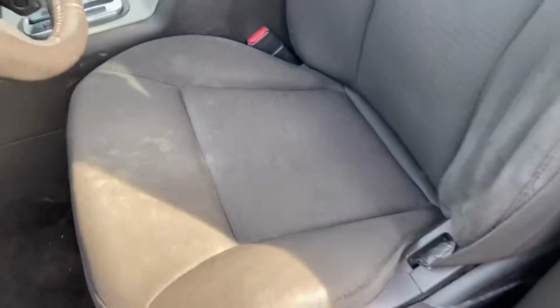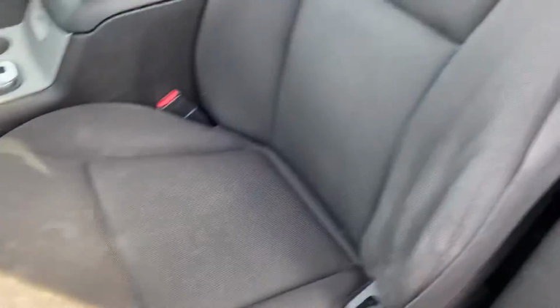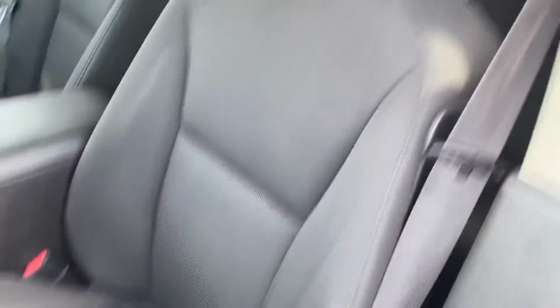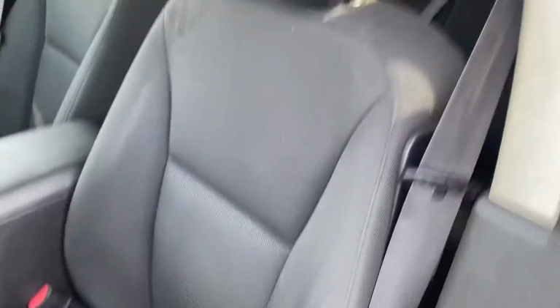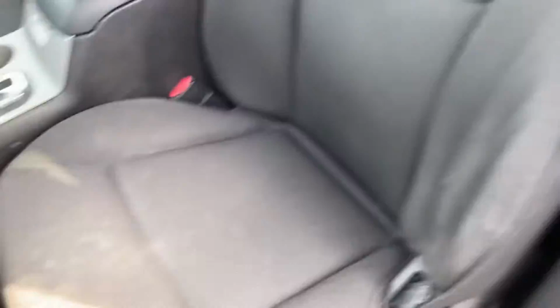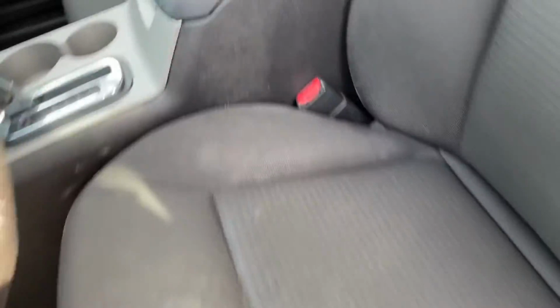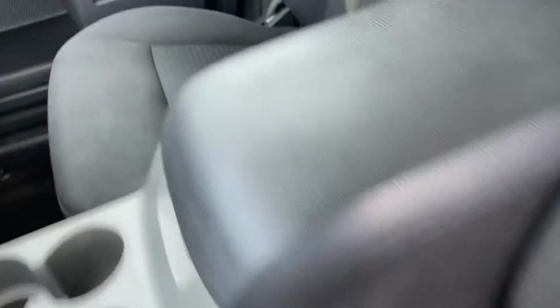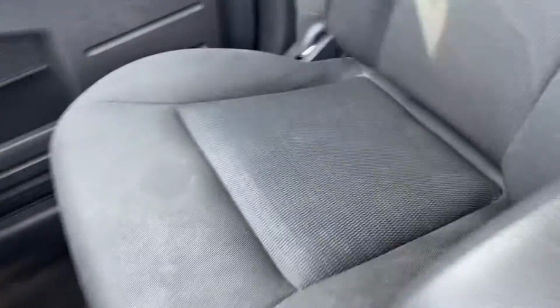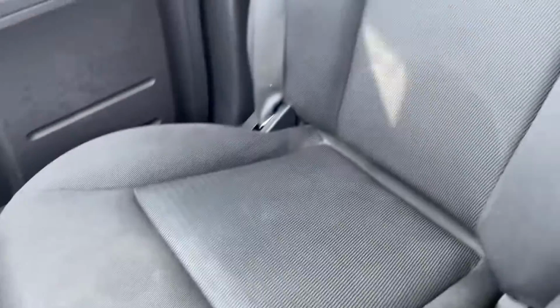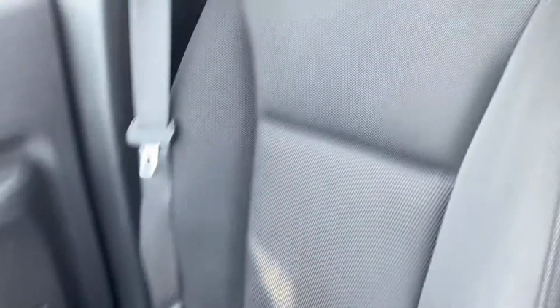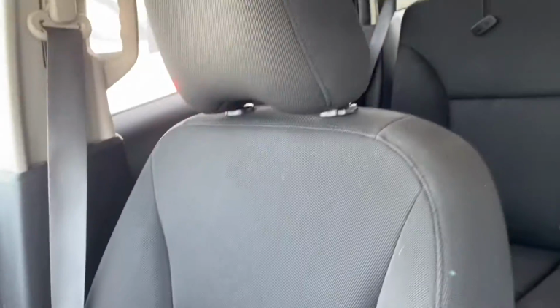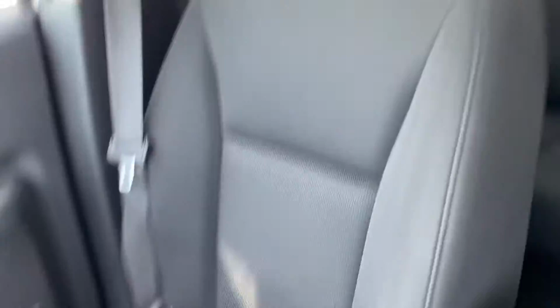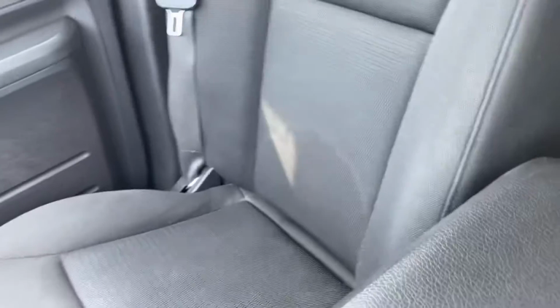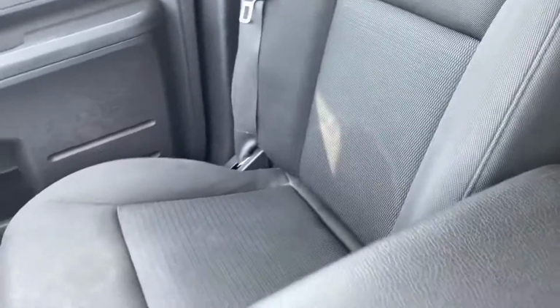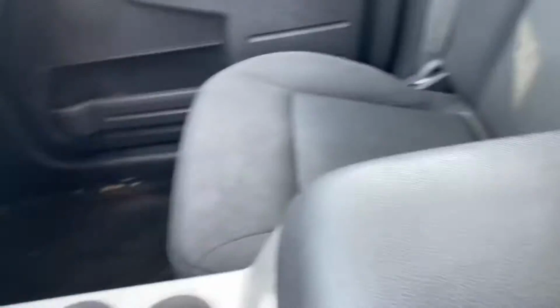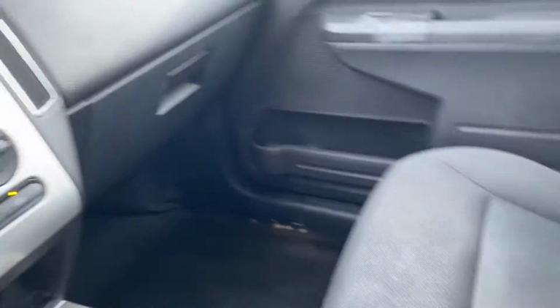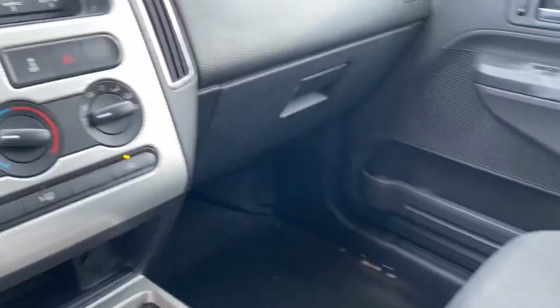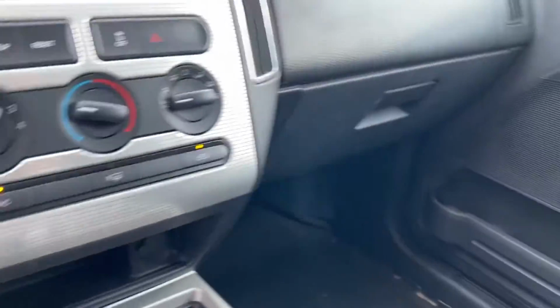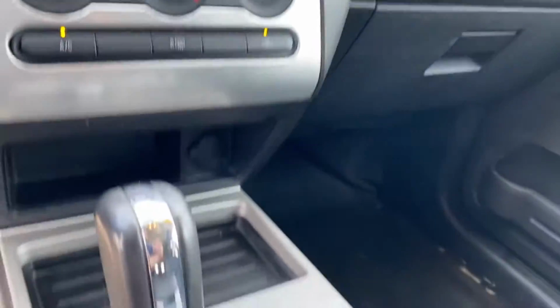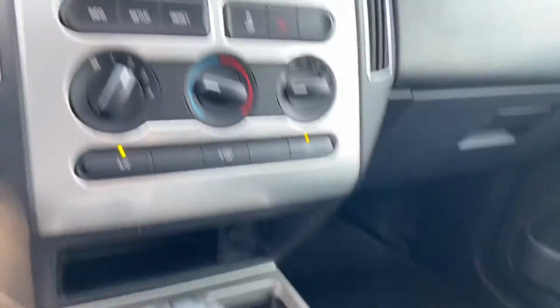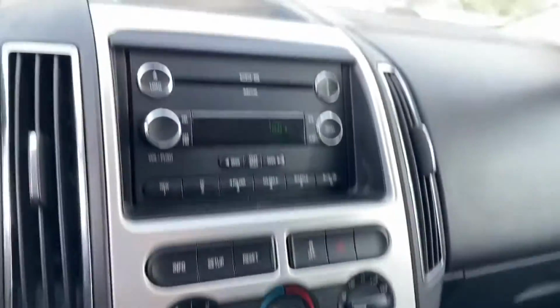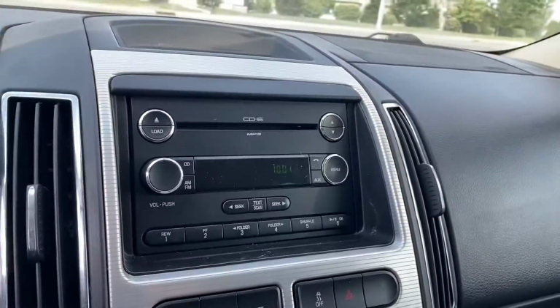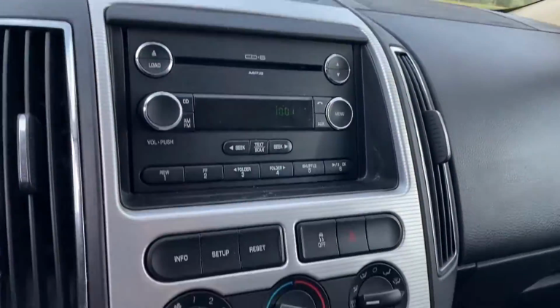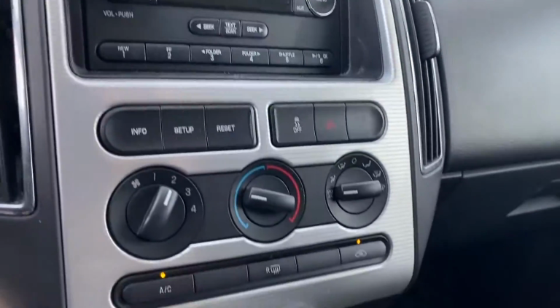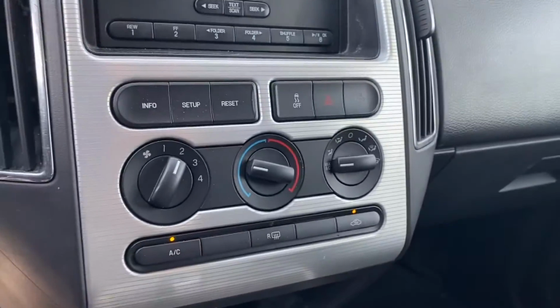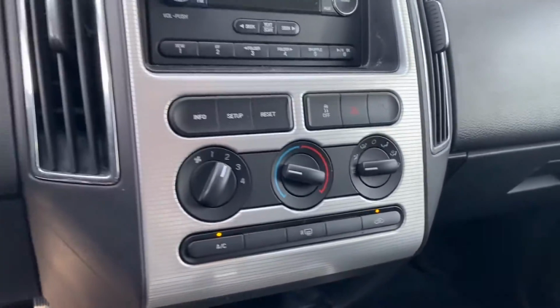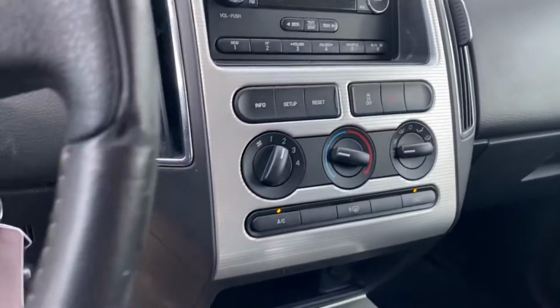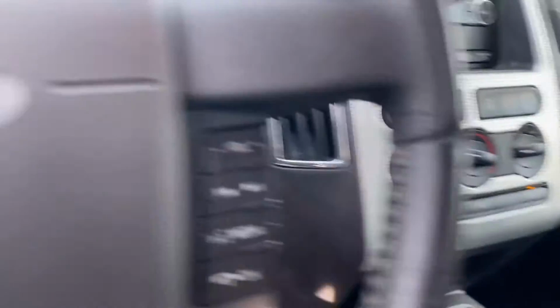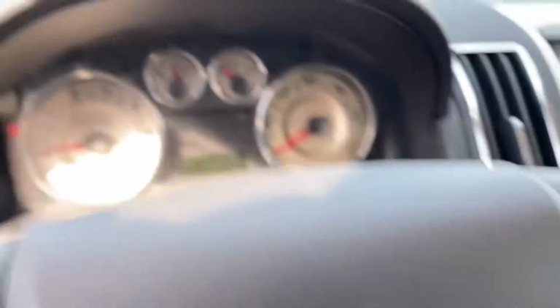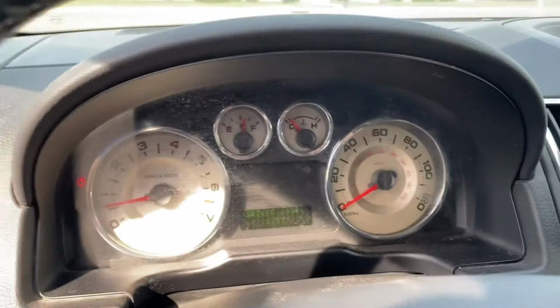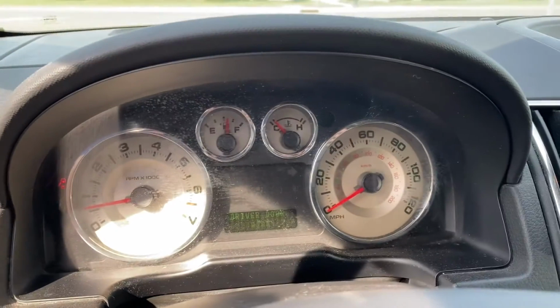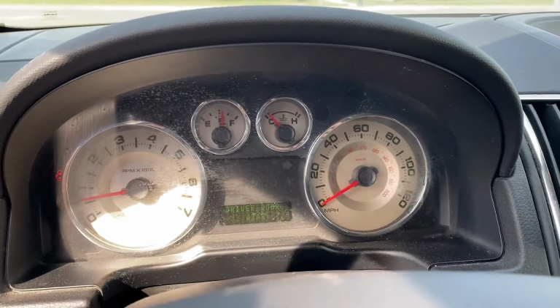Here's the driver's seat. Passenger. It is blowing cold air. Radio, climate control. No lights or anything out on the dash.